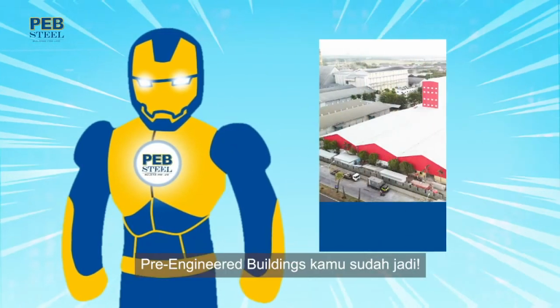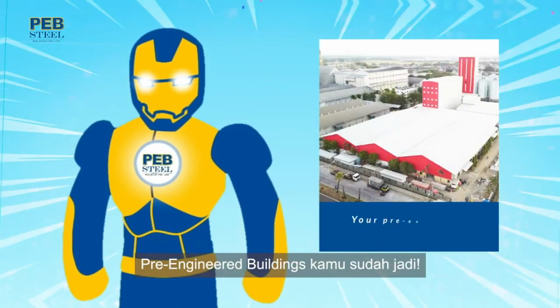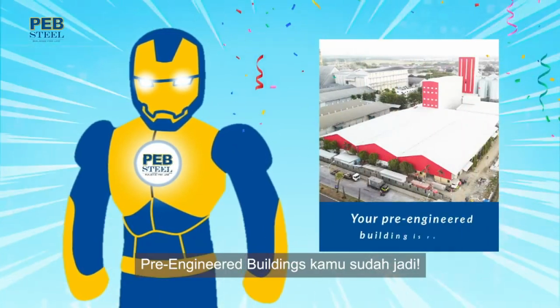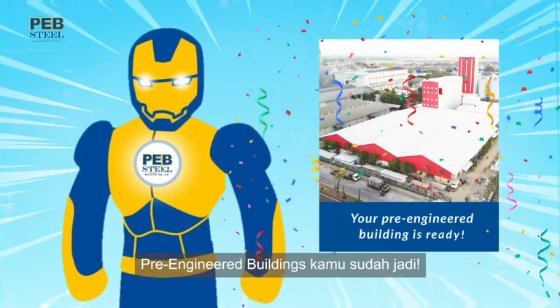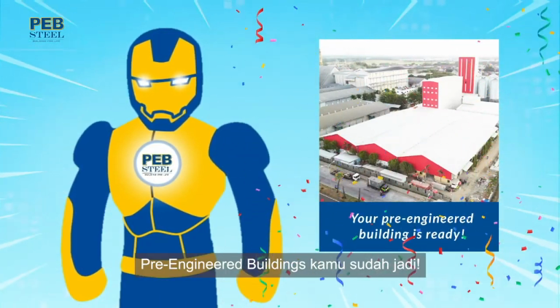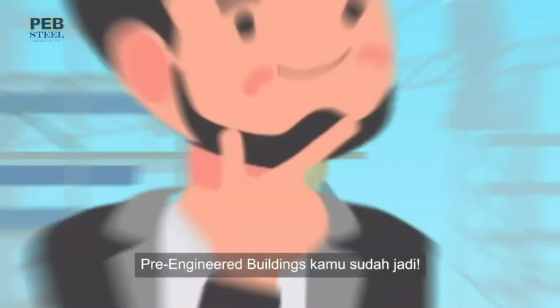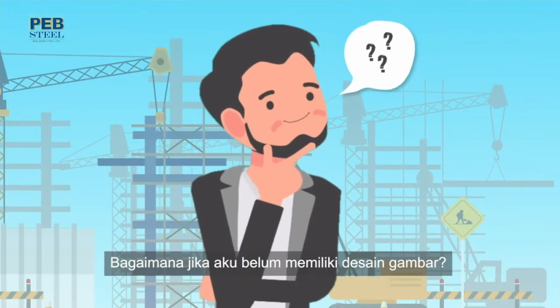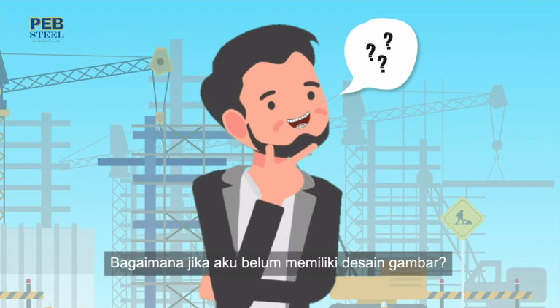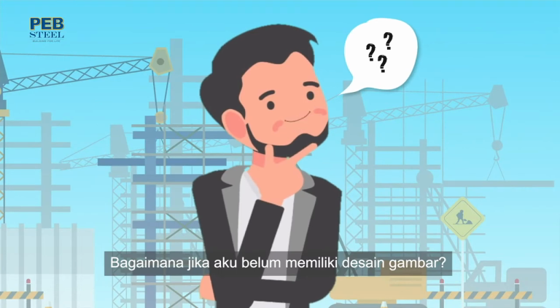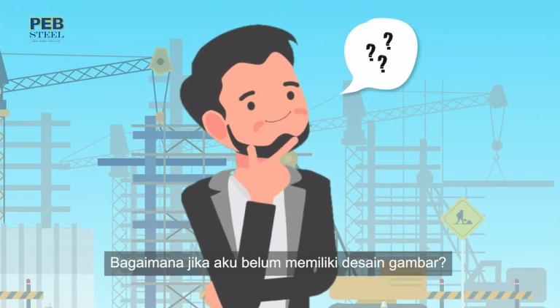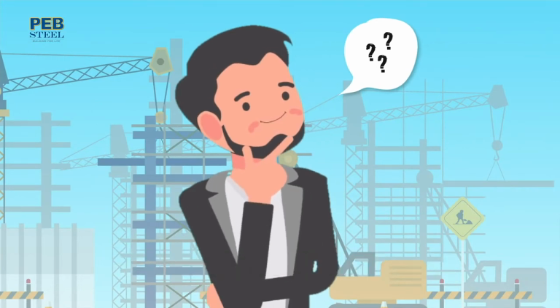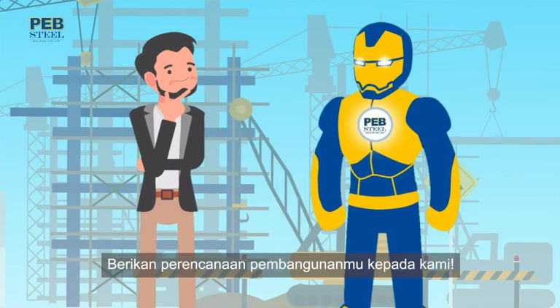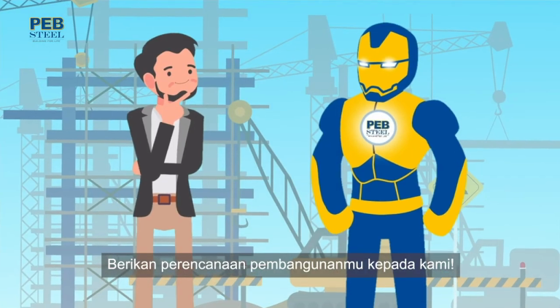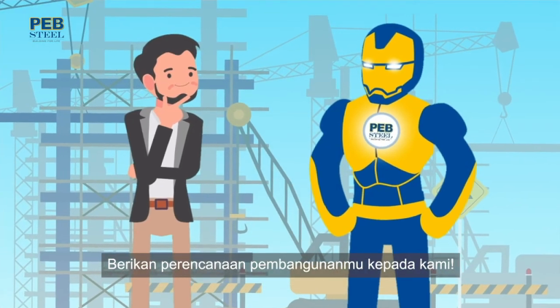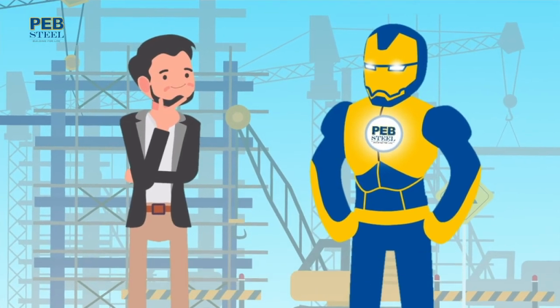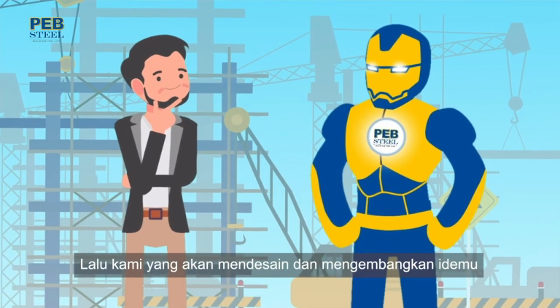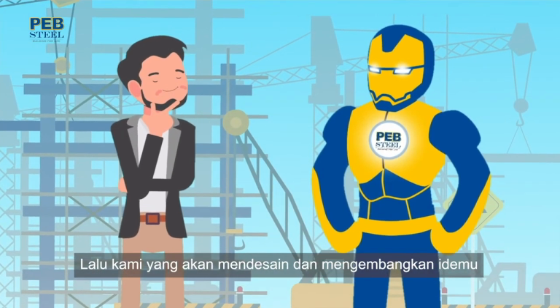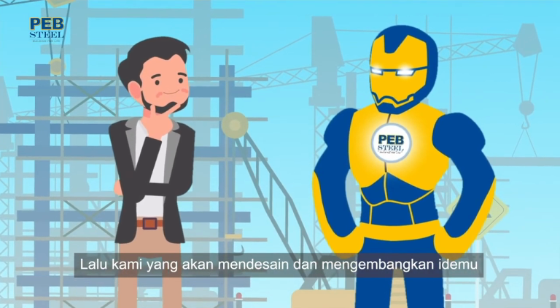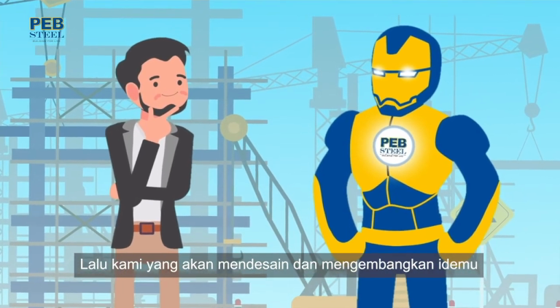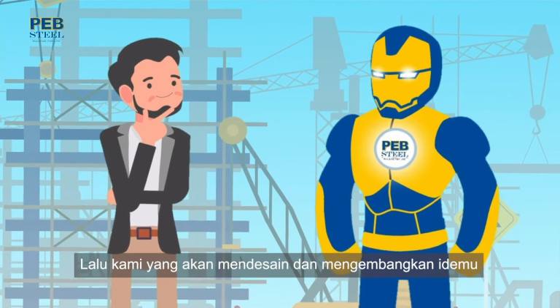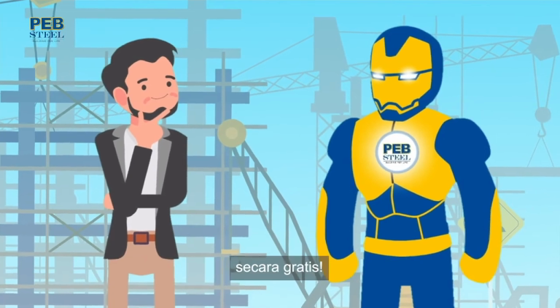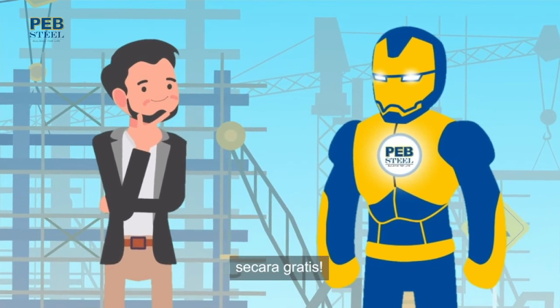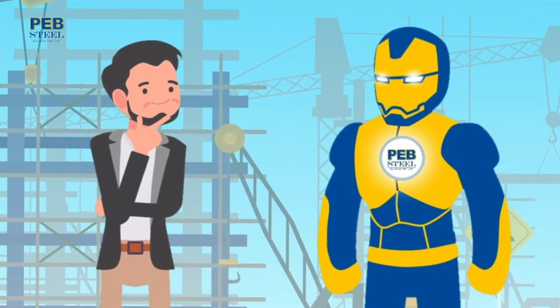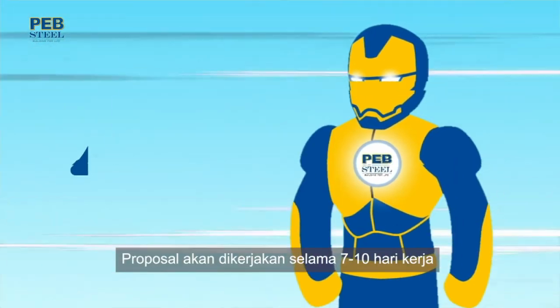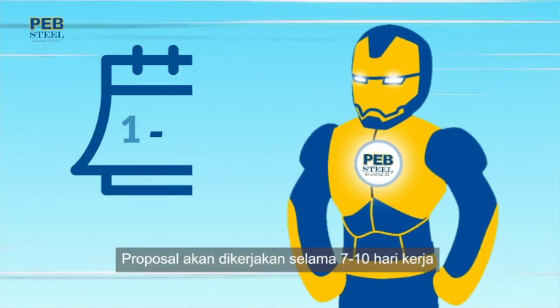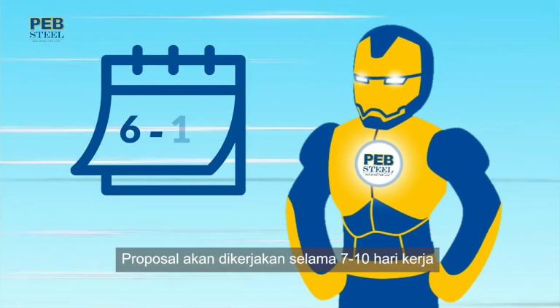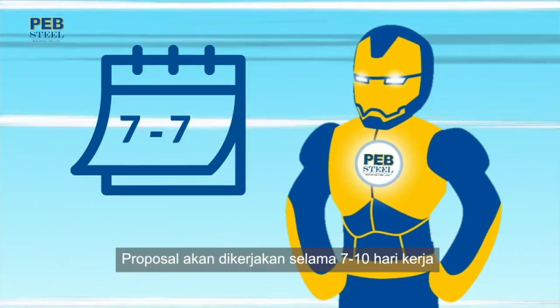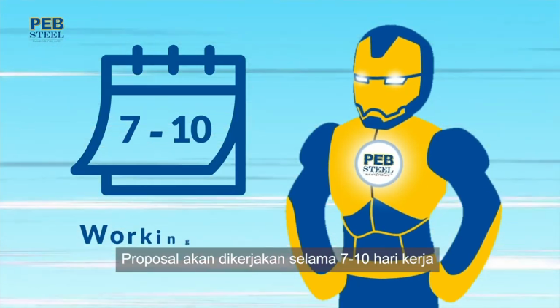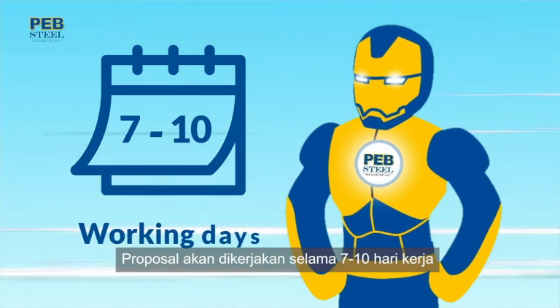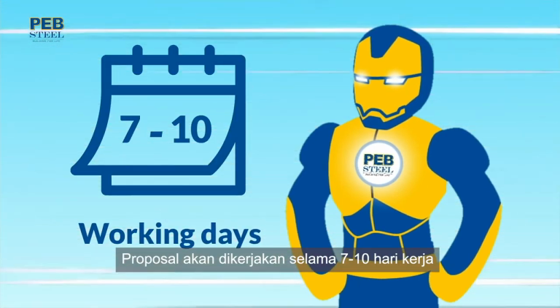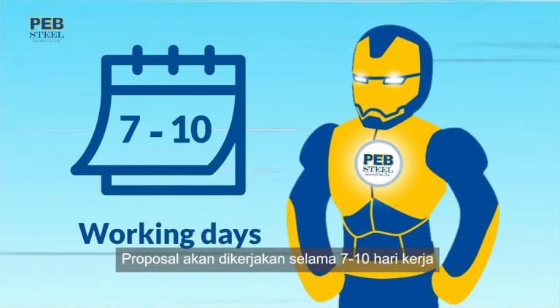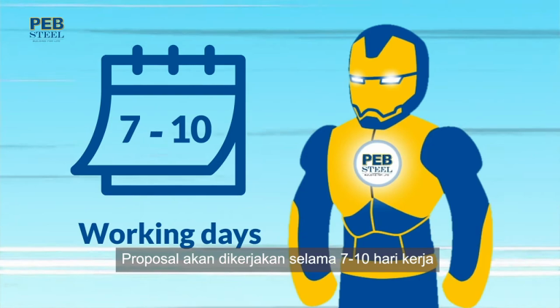Your pre-engineered building is ready. What if I don't have the drawings yet? Give us your building plan — we will design and estimate your idea for free. Our proposal is submitted within 7 to 10 working days.